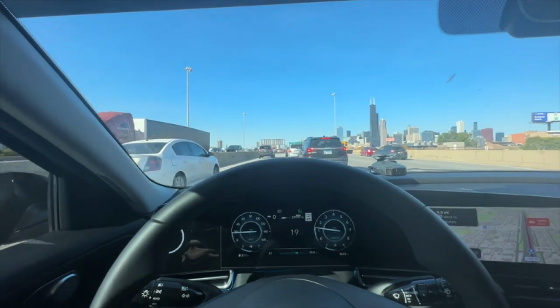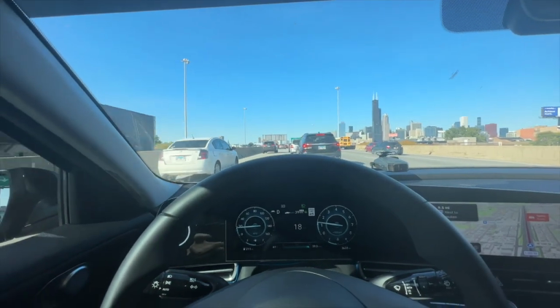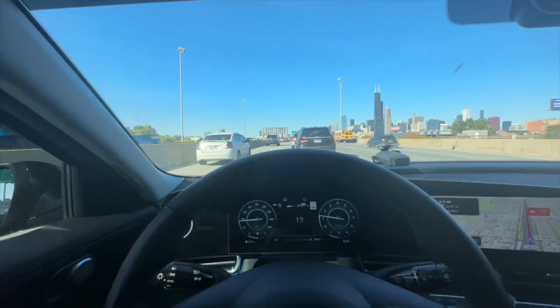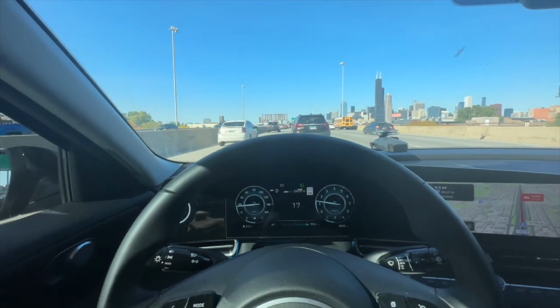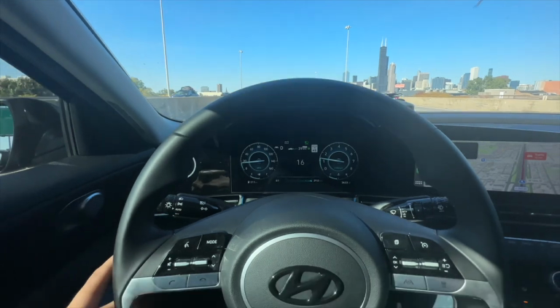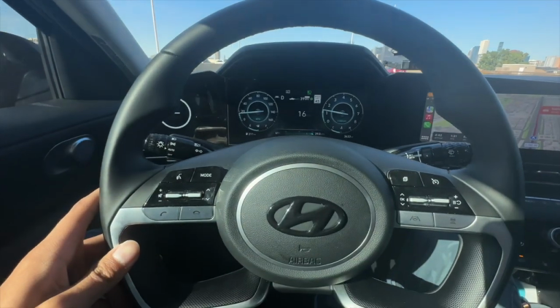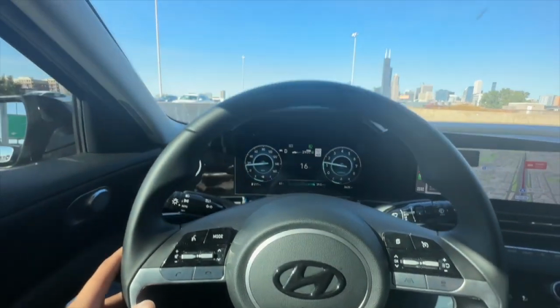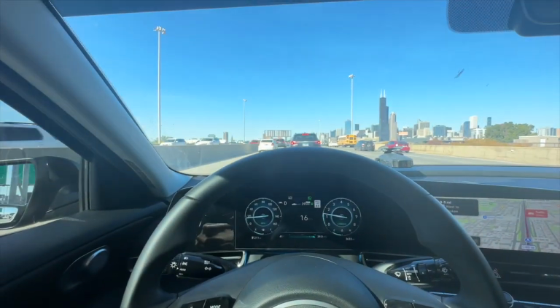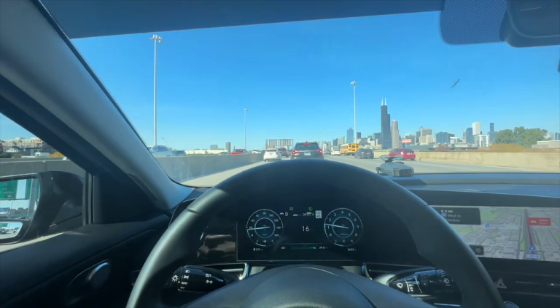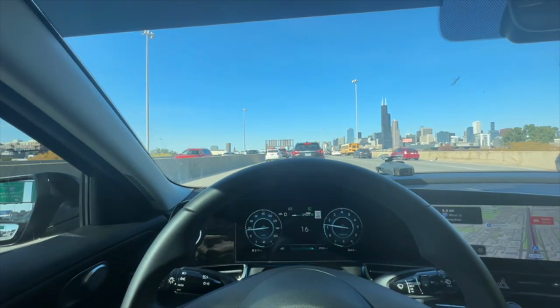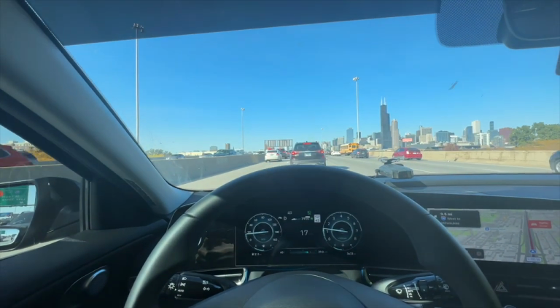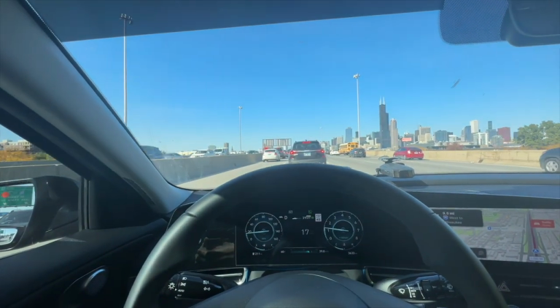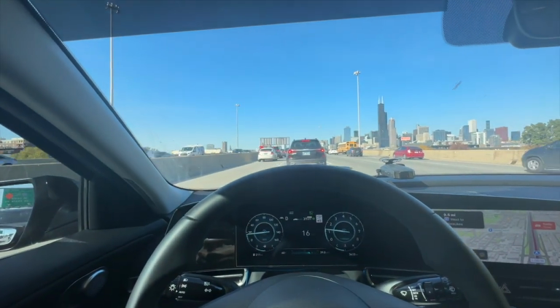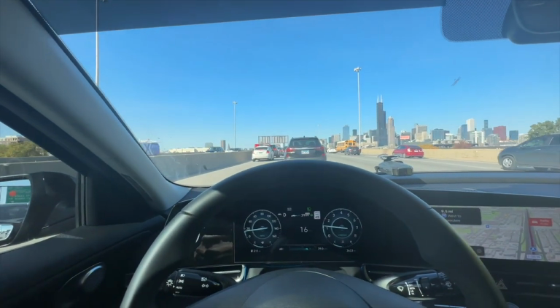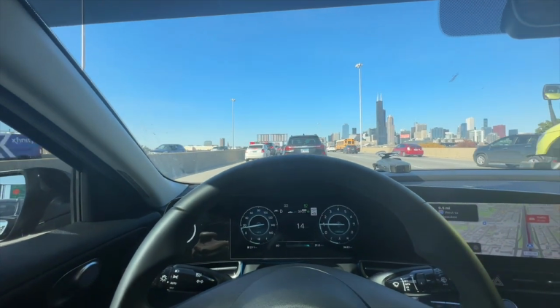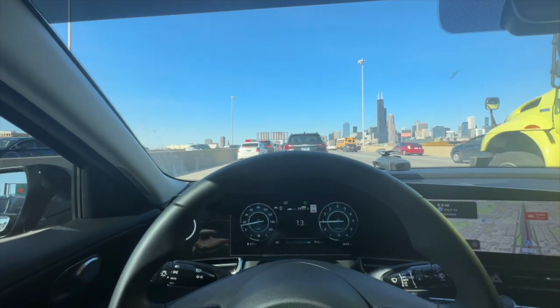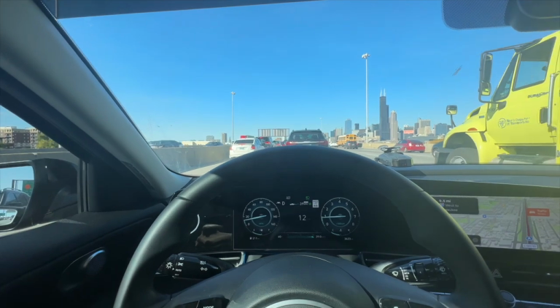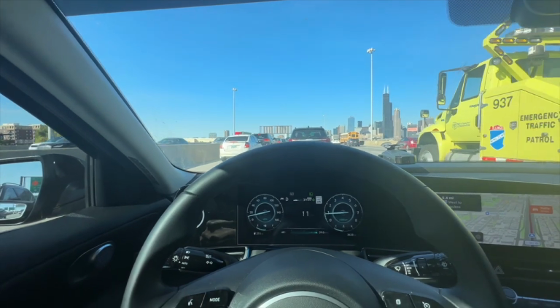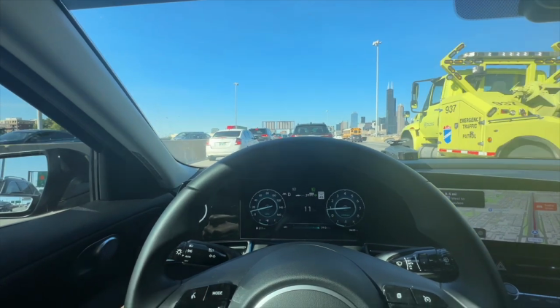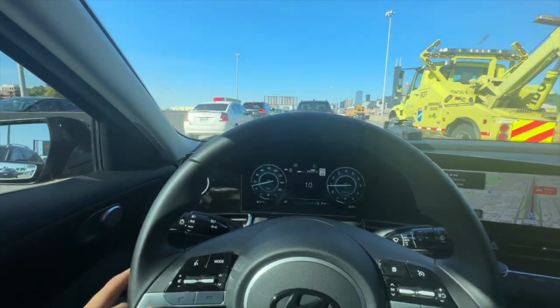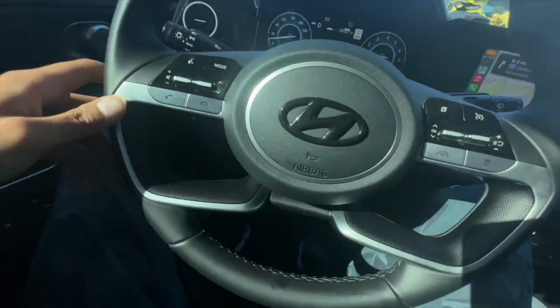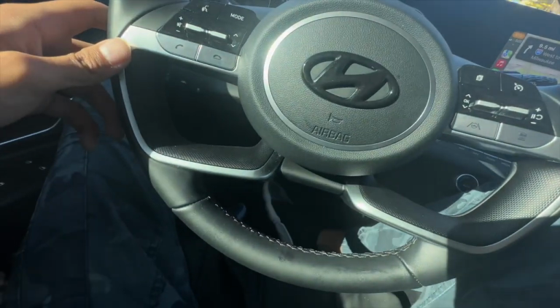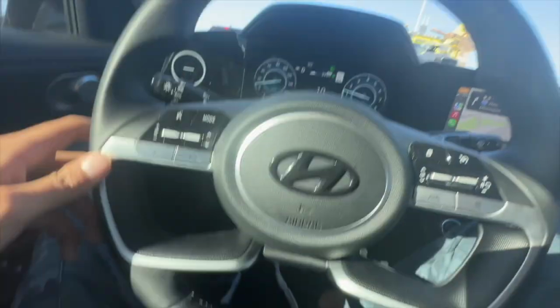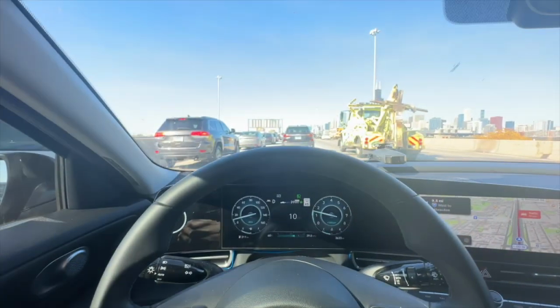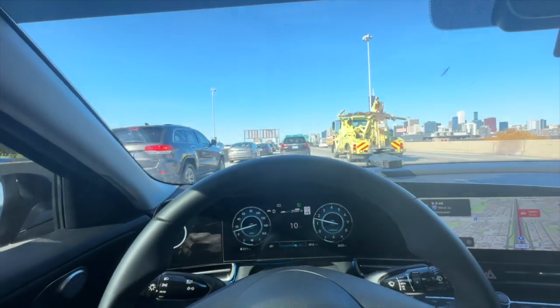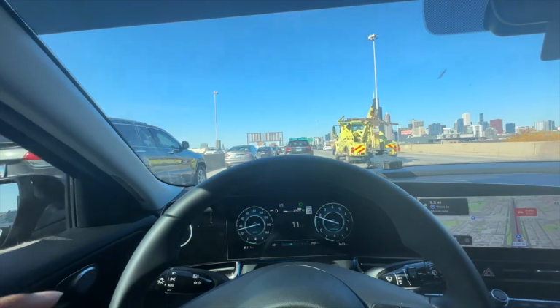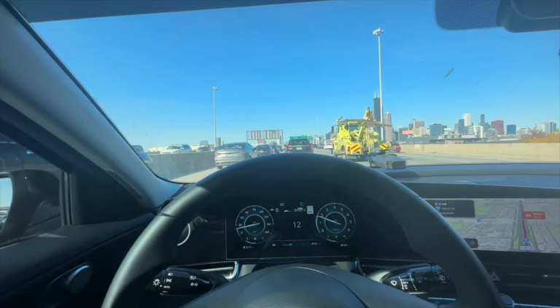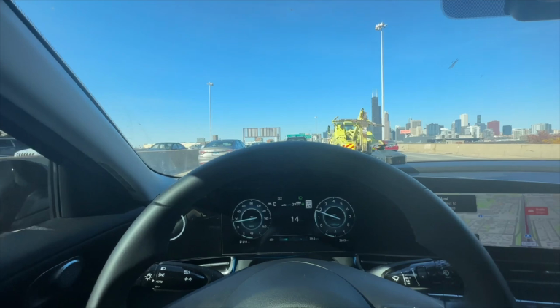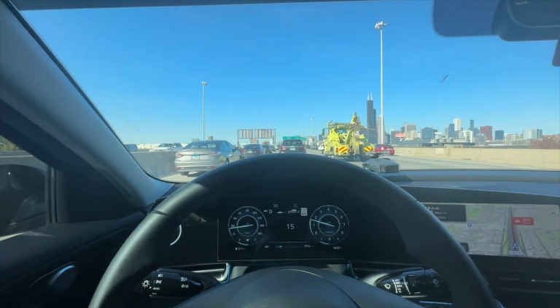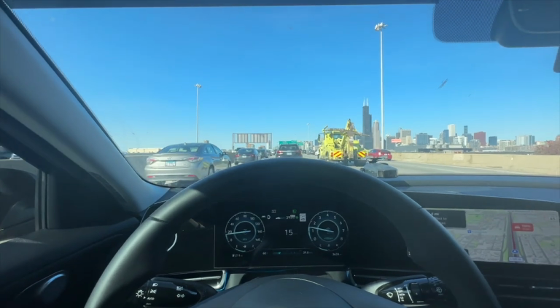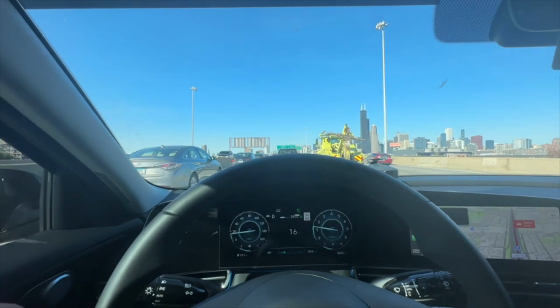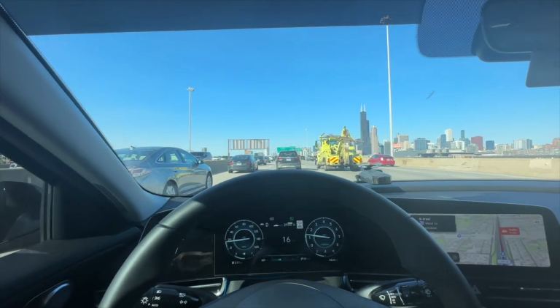It braked before that car even got fully in front of me, which is definitely a good feature in case someone cuts you off while you have this on. It's going to keep slowing down and speeding up. My foot is saved — I don't need to keep my foot on the gas and the brake, so this is definitely saving my foot from hurting later.